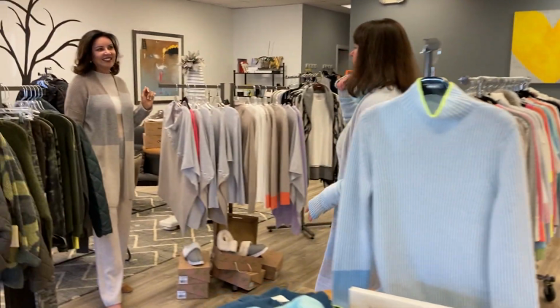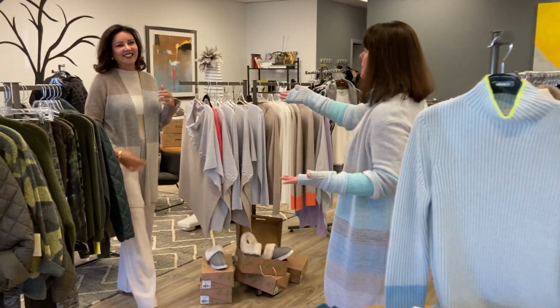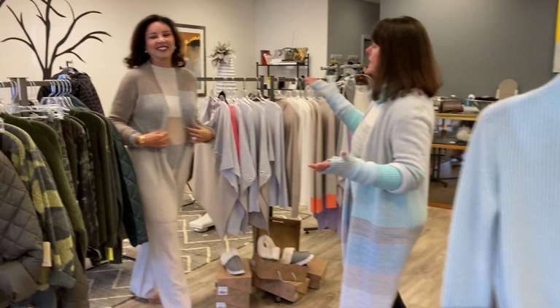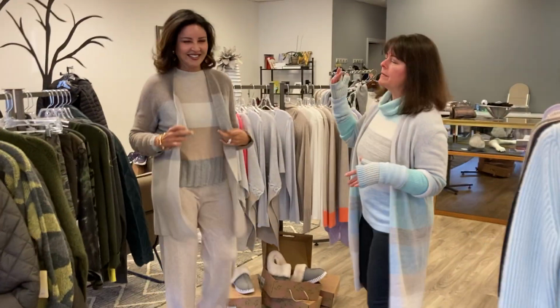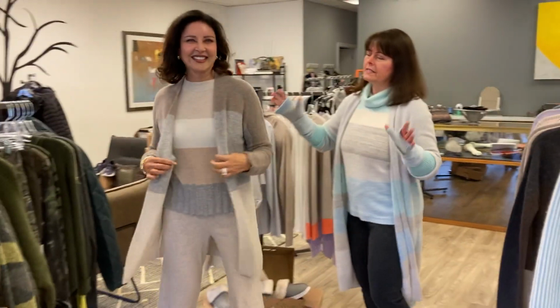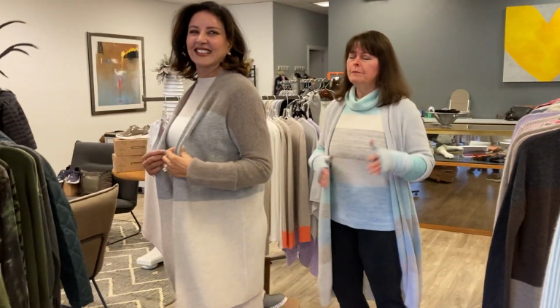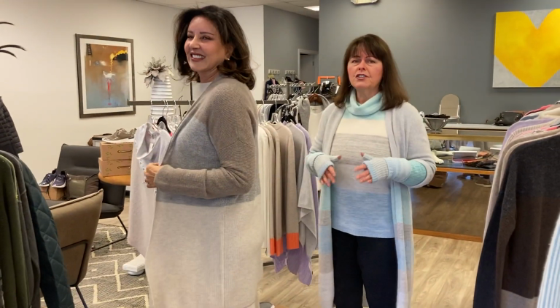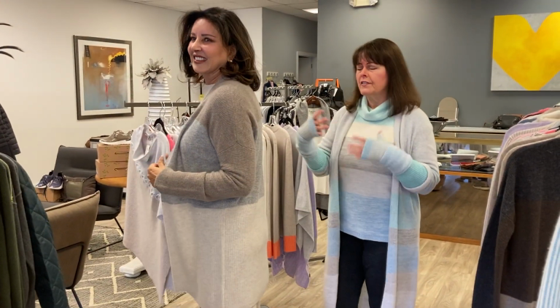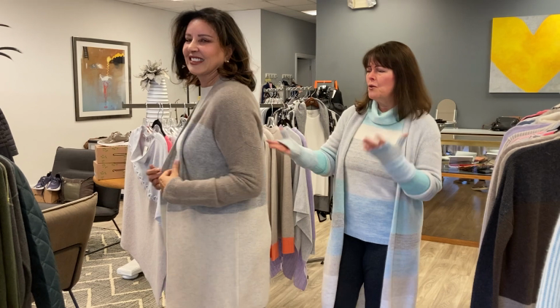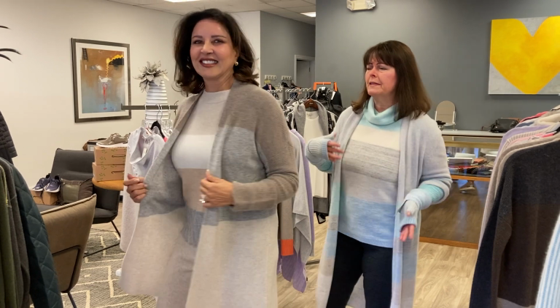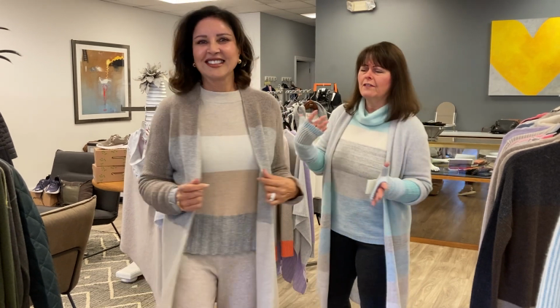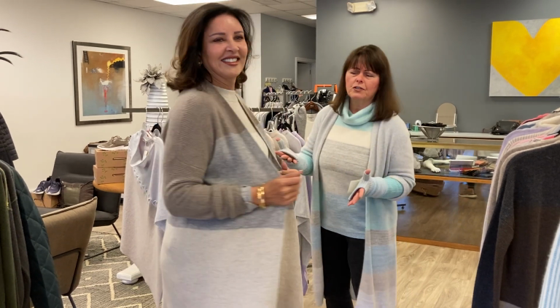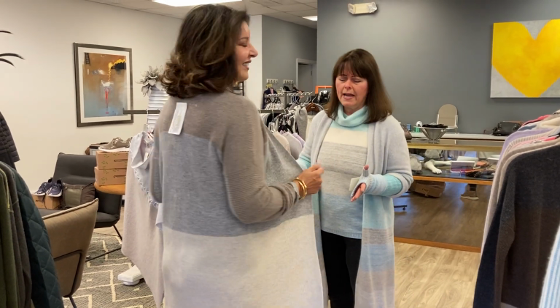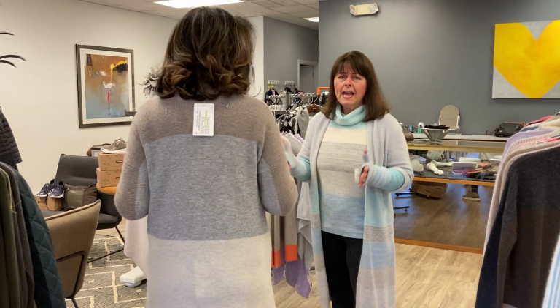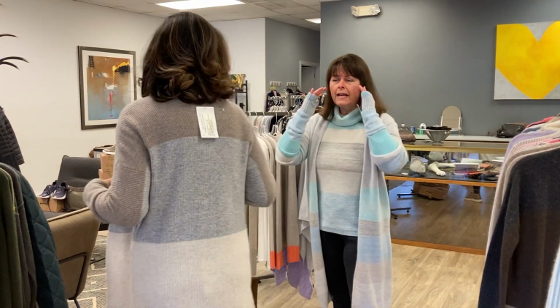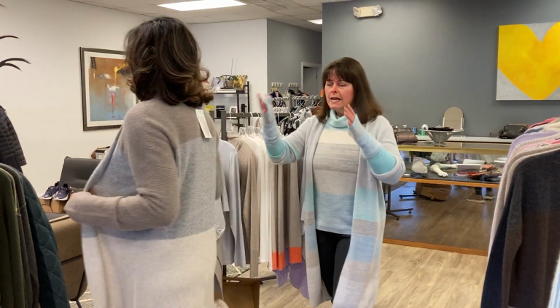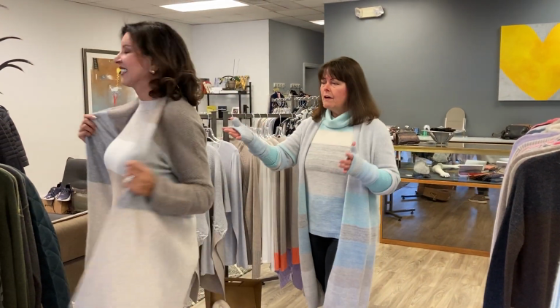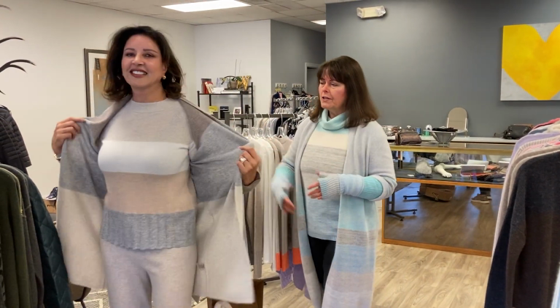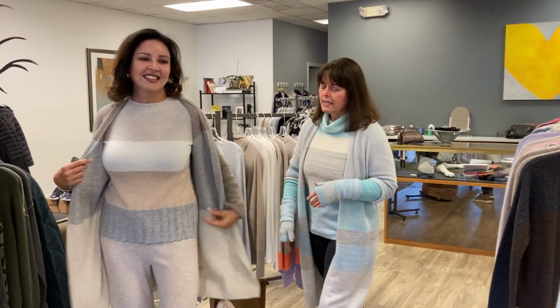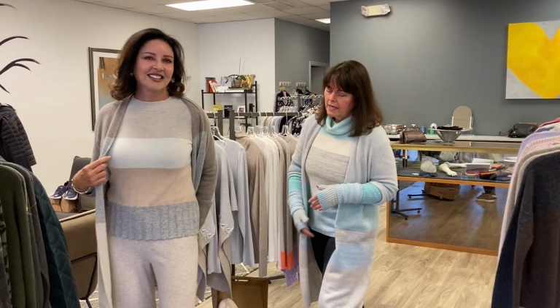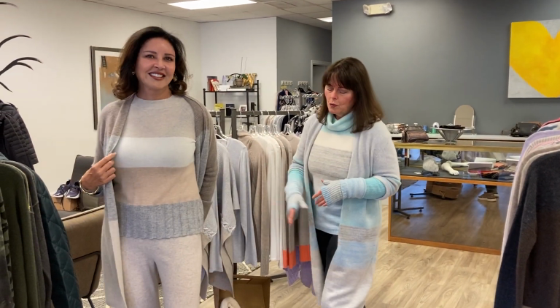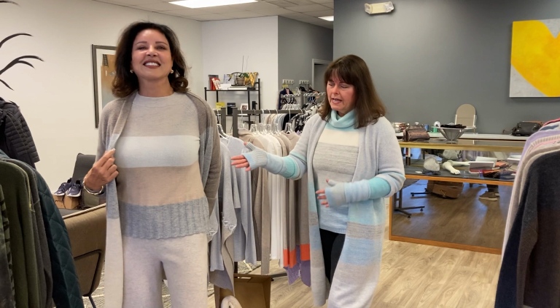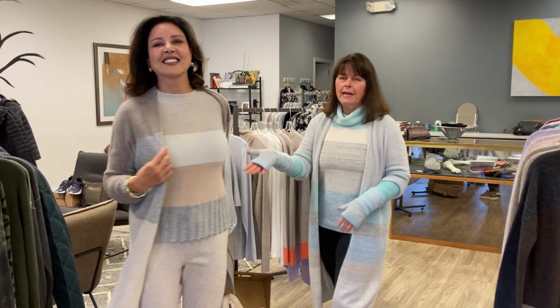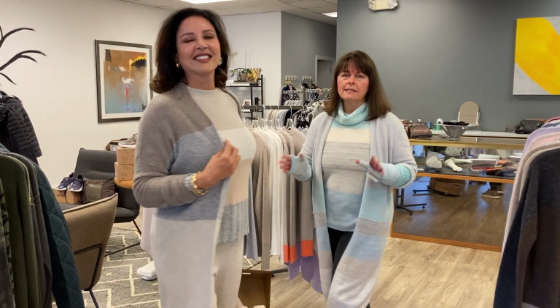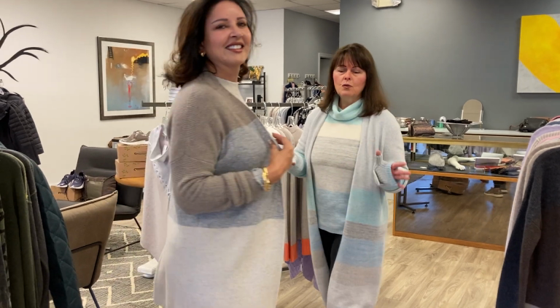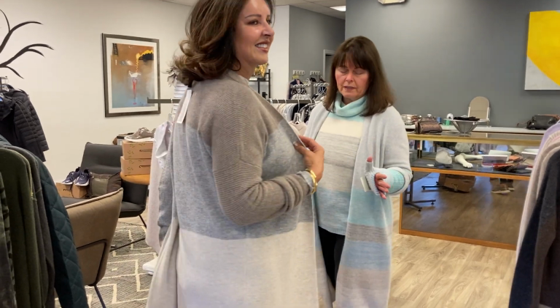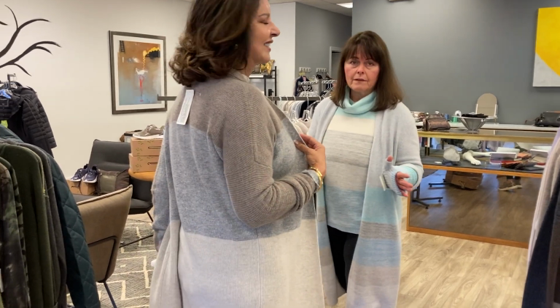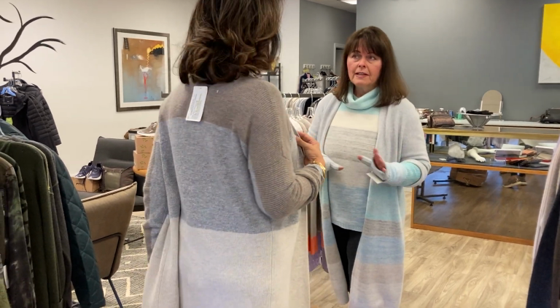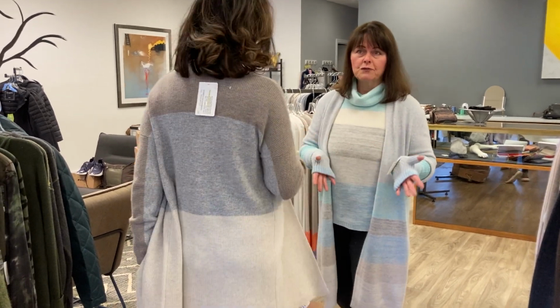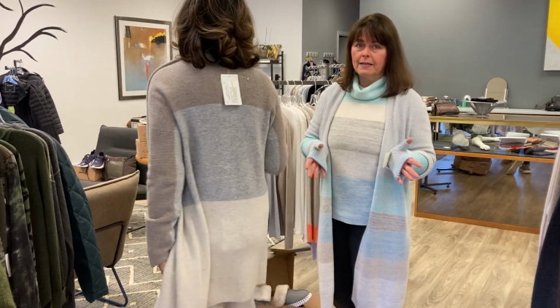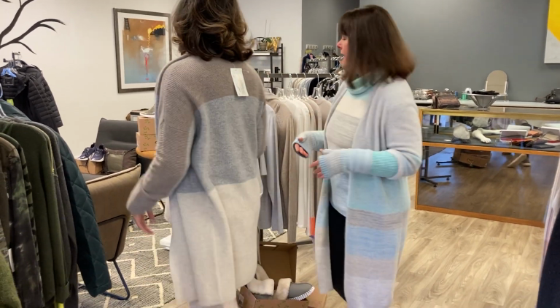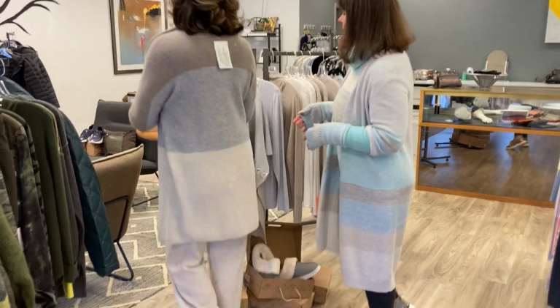And look at Bali — oh my God! This combination of the taupe and soft gray, love it with the cardigan and coordinating pants. Who wouldn't love lounge pants in cashmere?